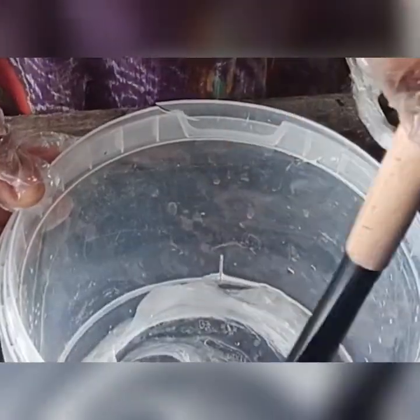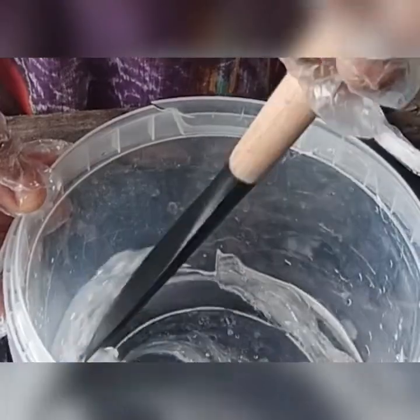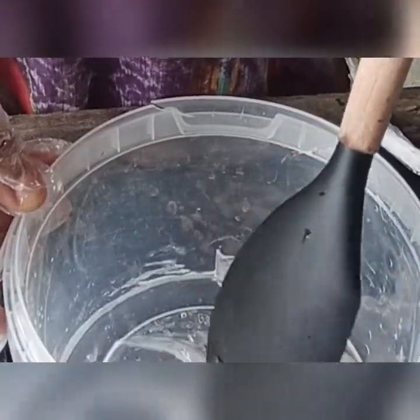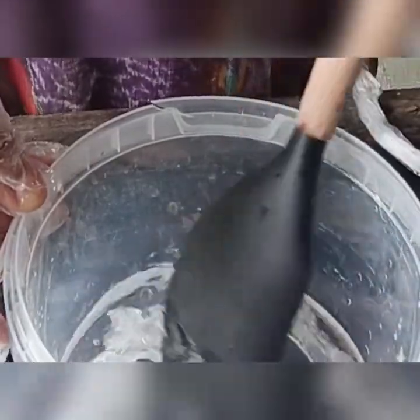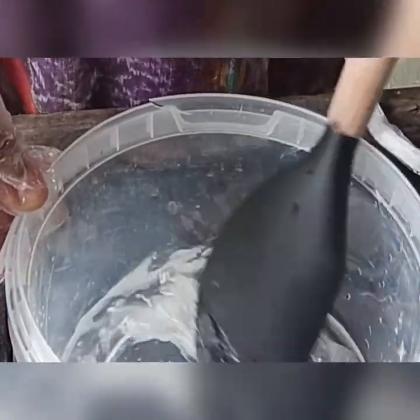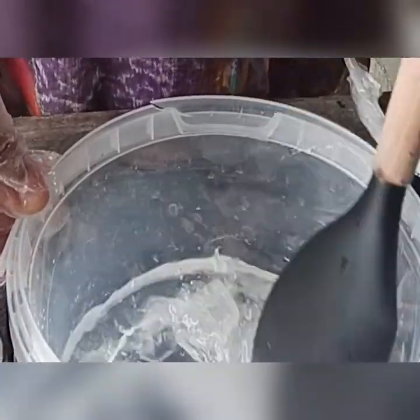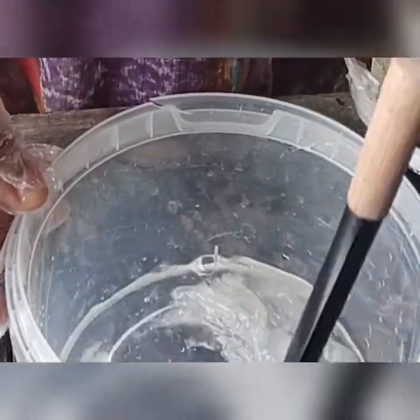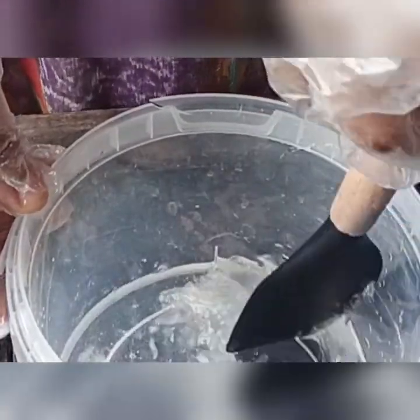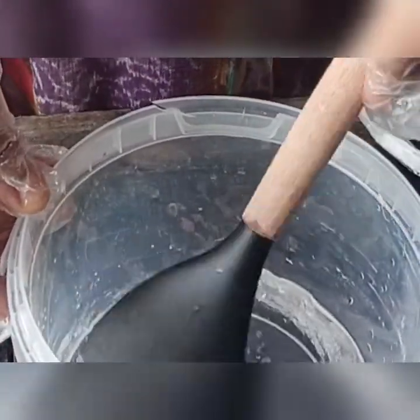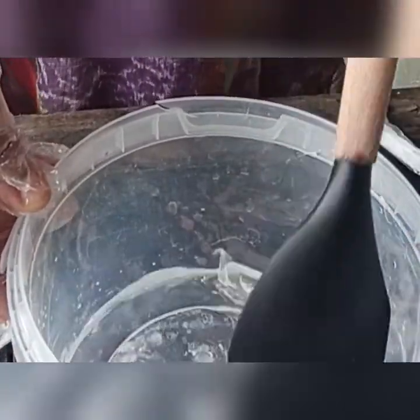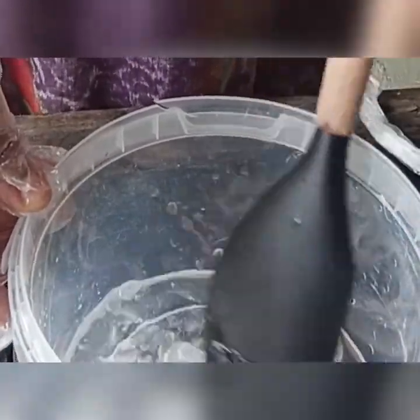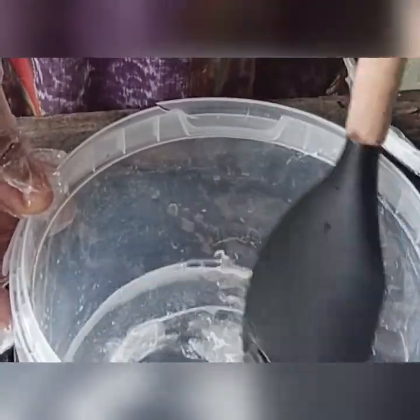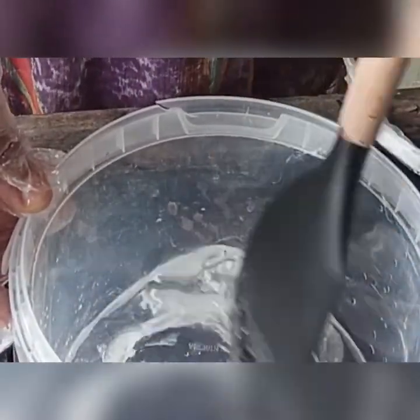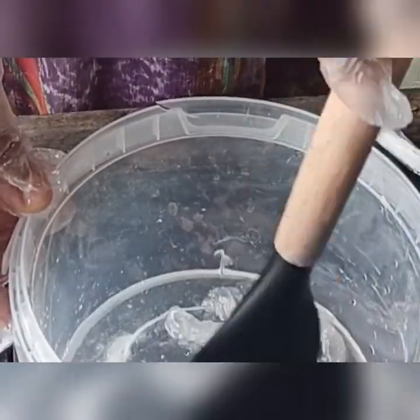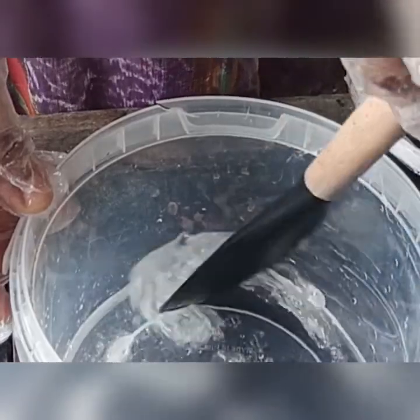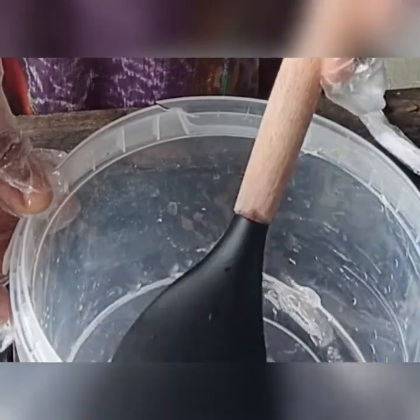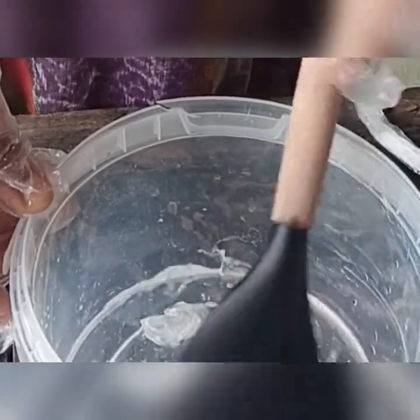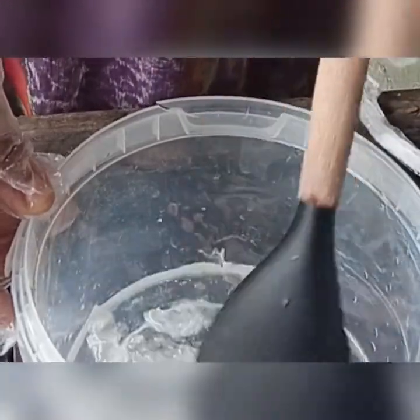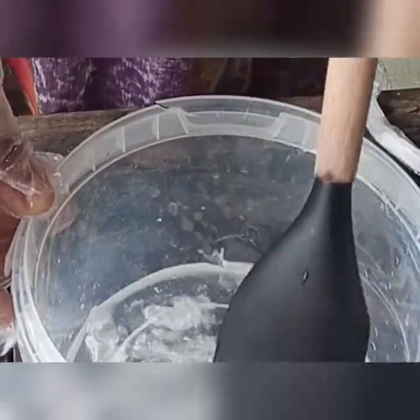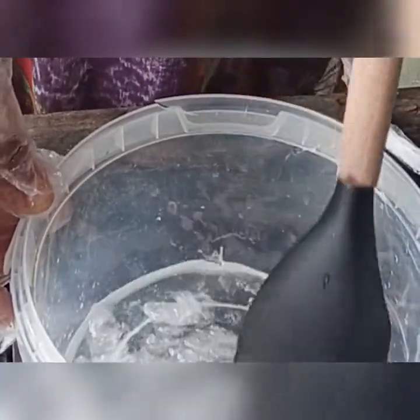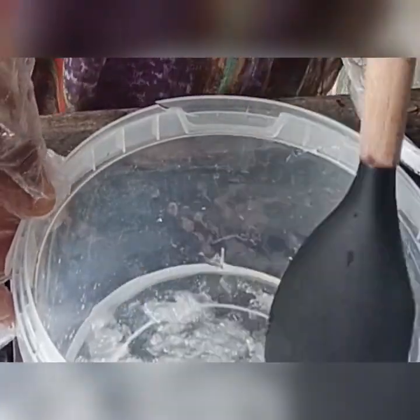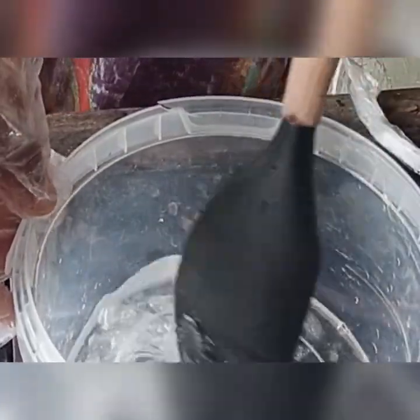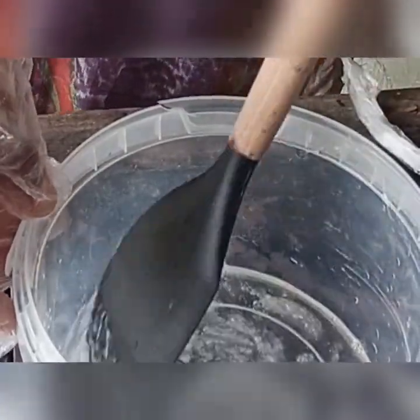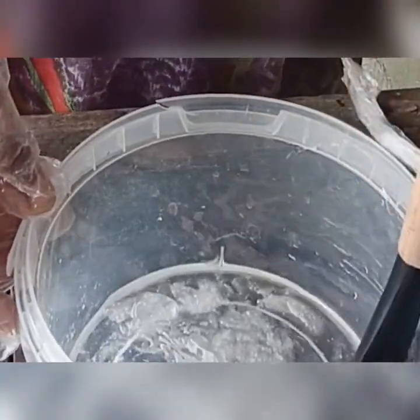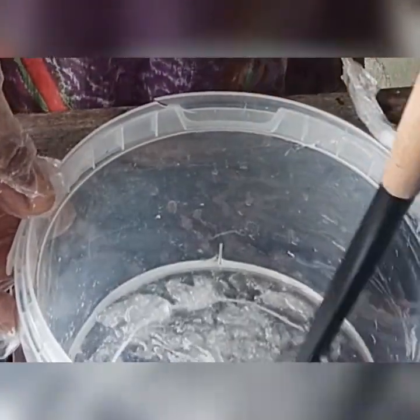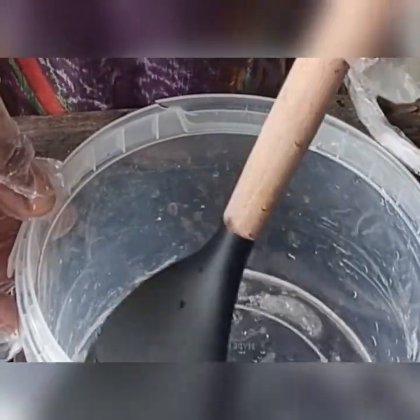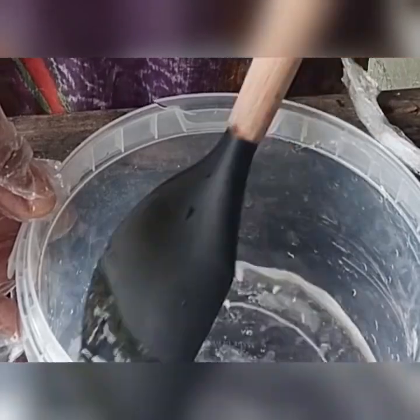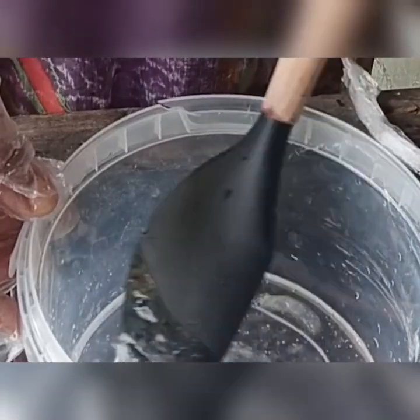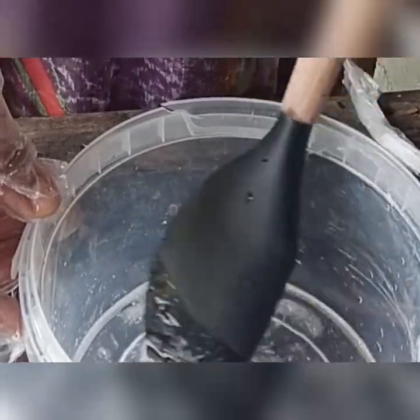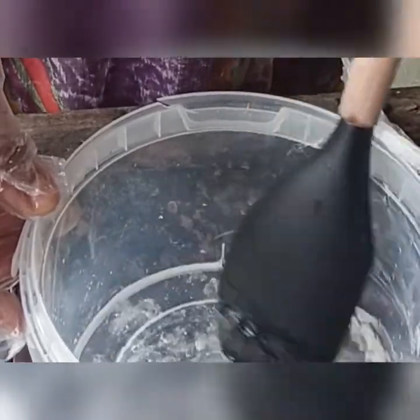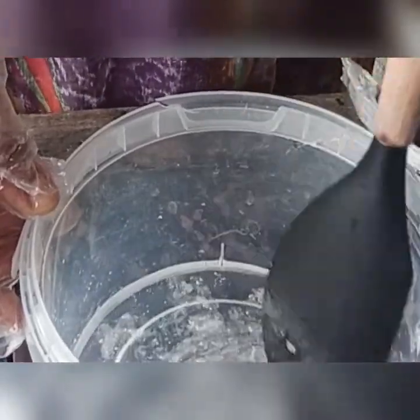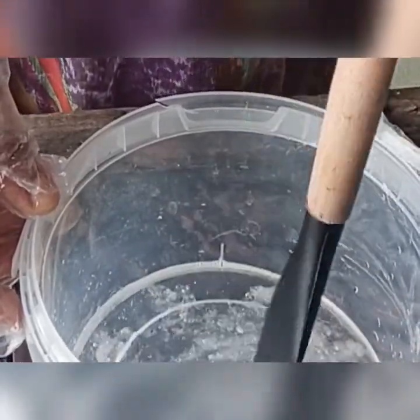Once you've added your Texapone, stir very well until everything is well combined — no lumps, you can't even trace the two separately. That is the best time to add other things.